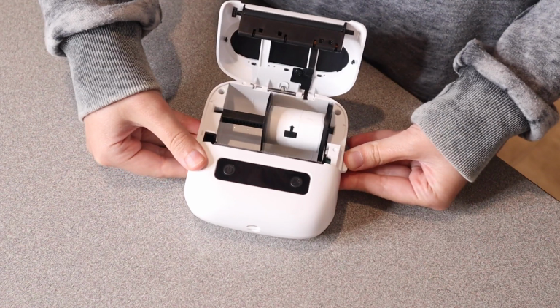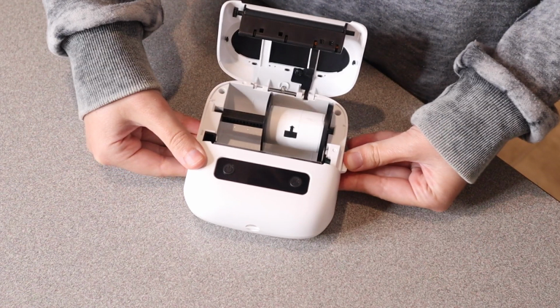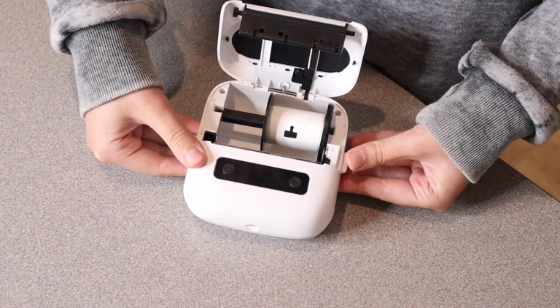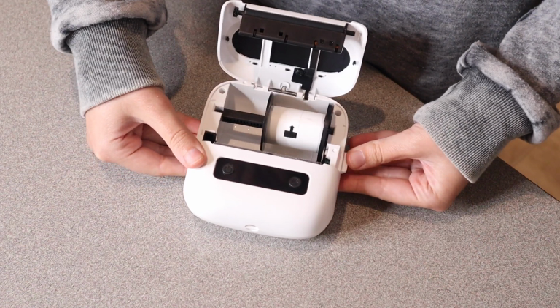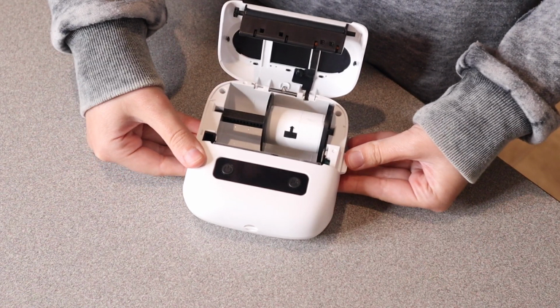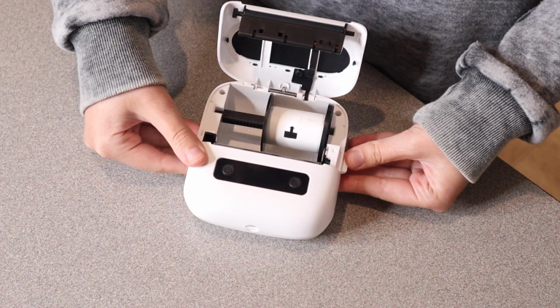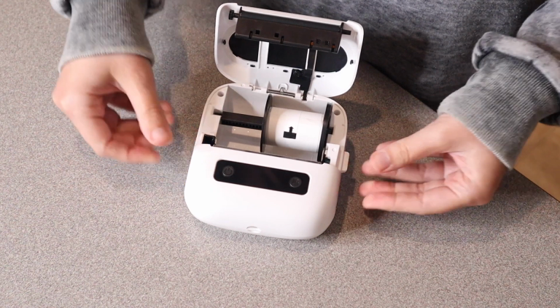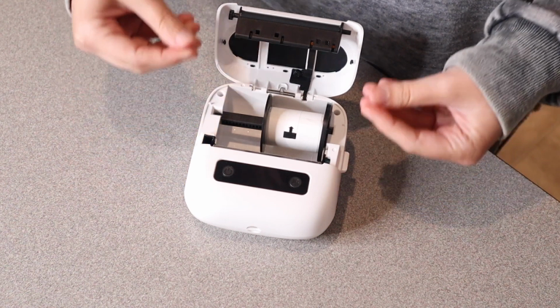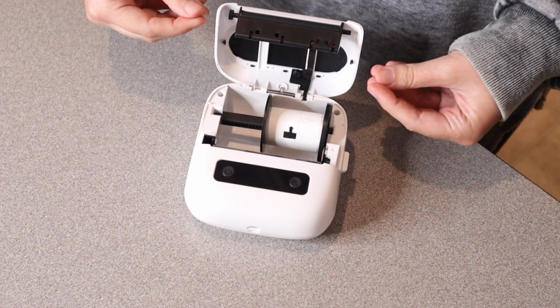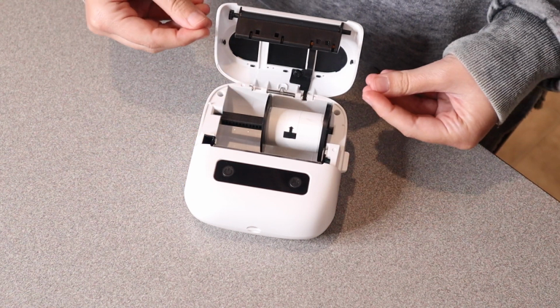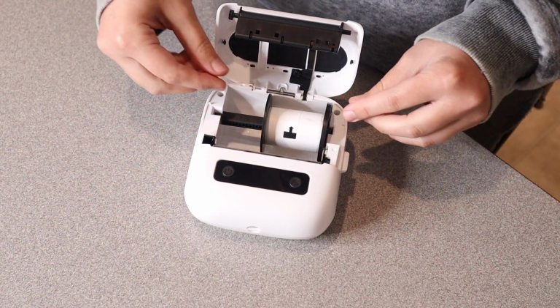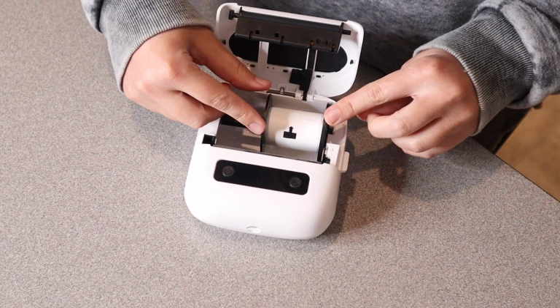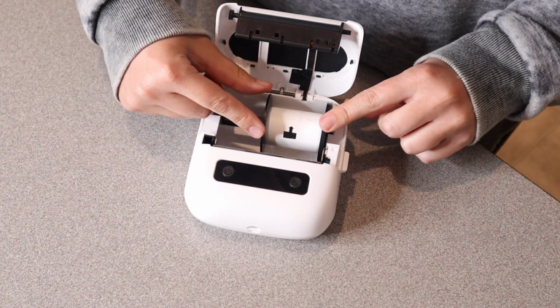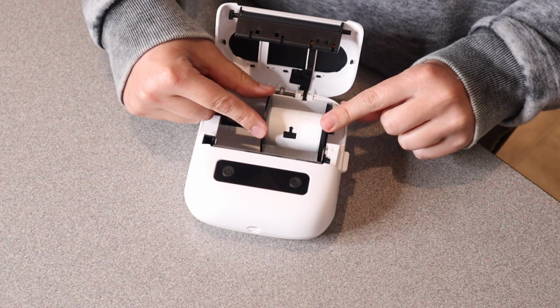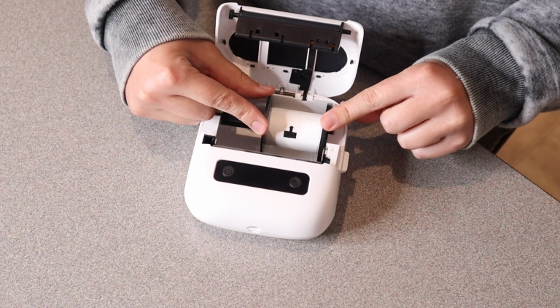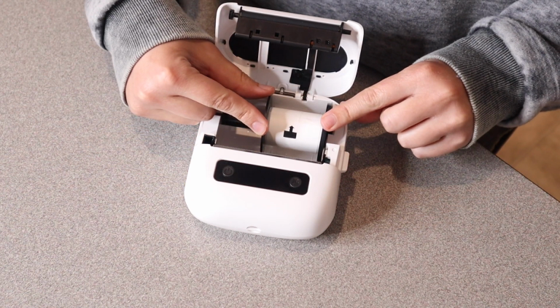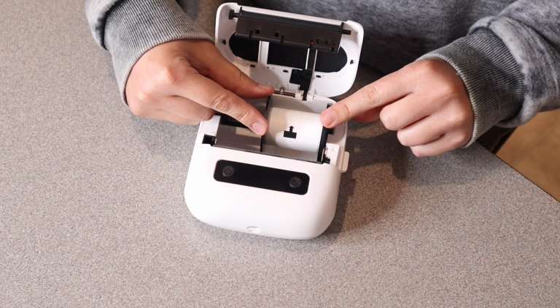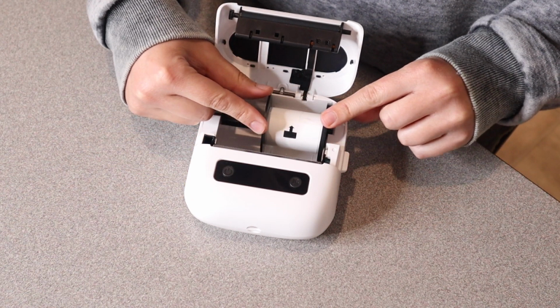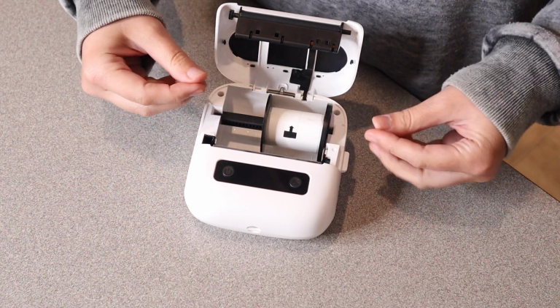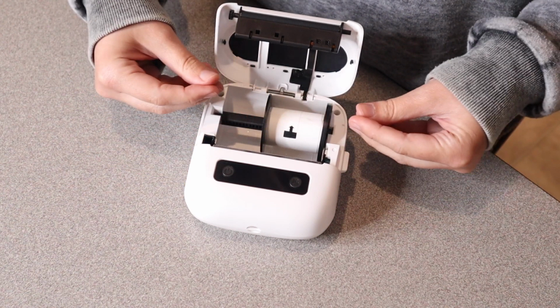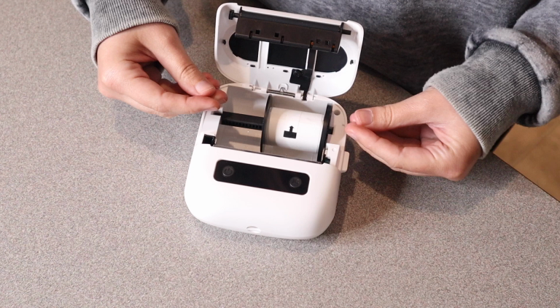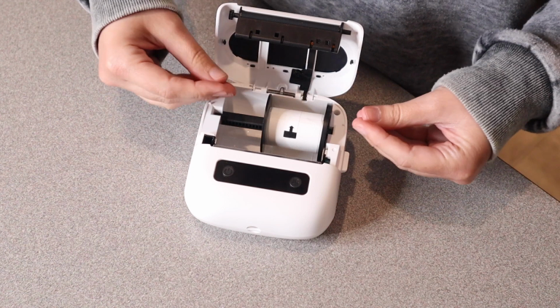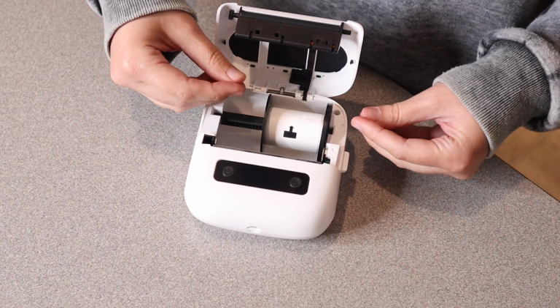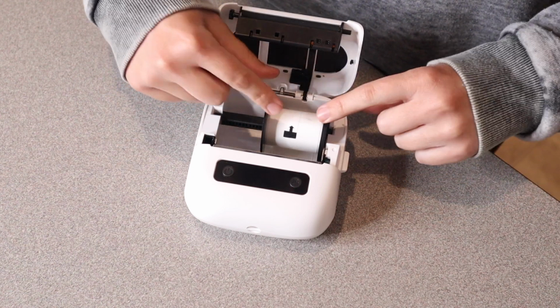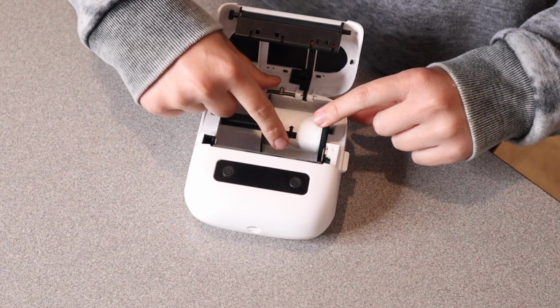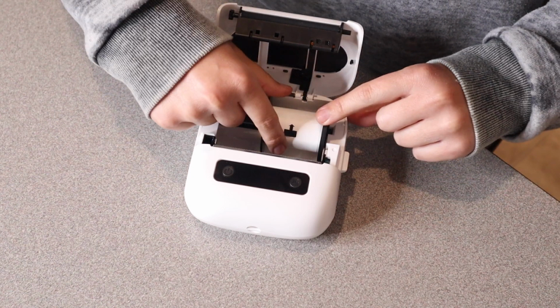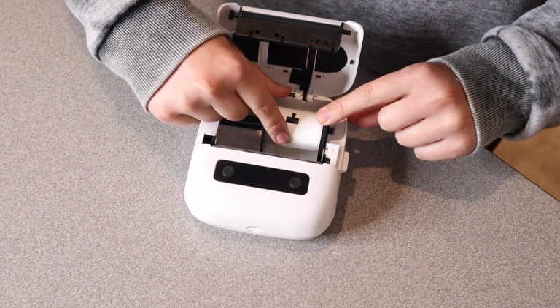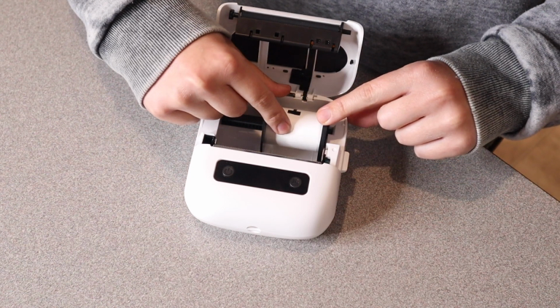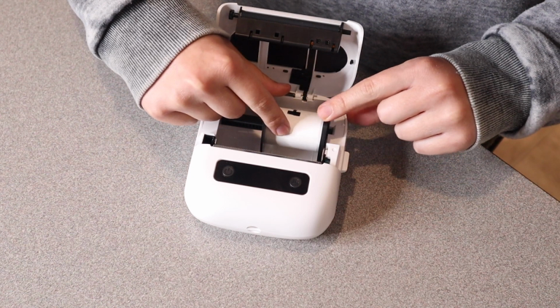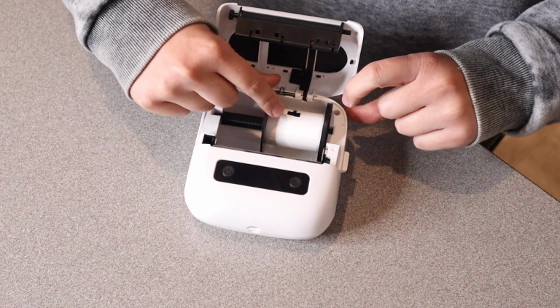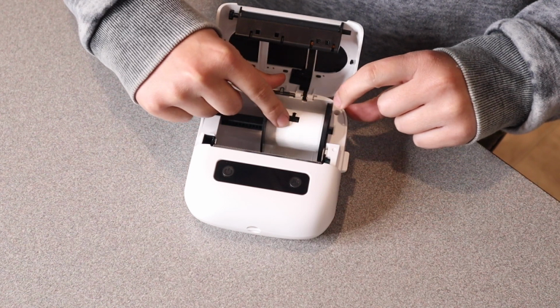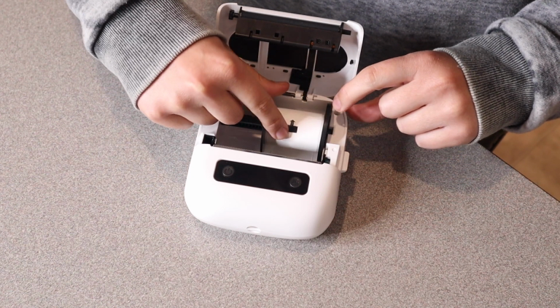If you push down this little lever on the side, it opens up this panel where you can insert your paper, just depending on what you're trying to make. Right here it actually already comes with some labels.